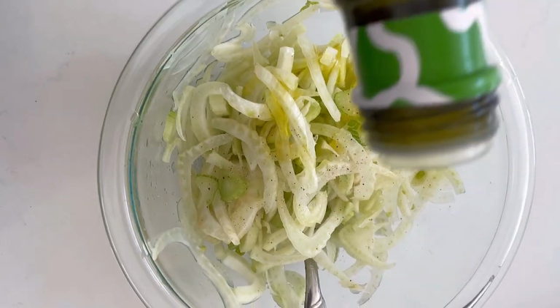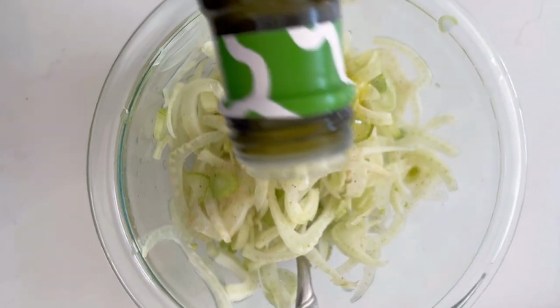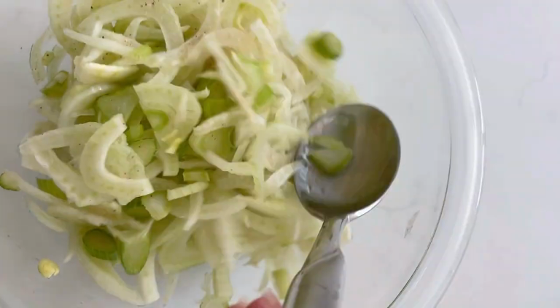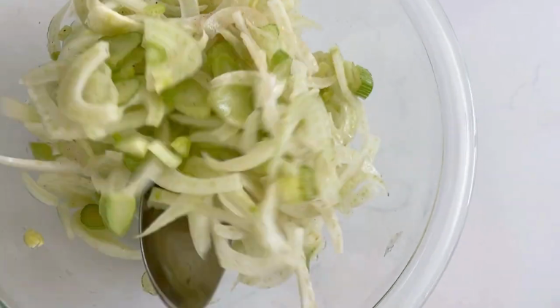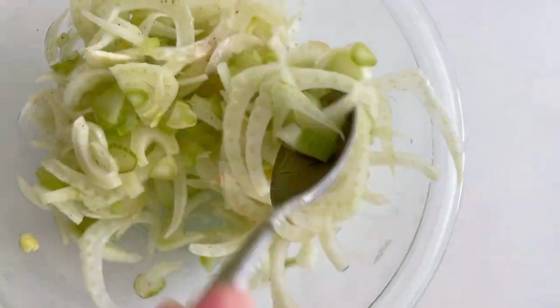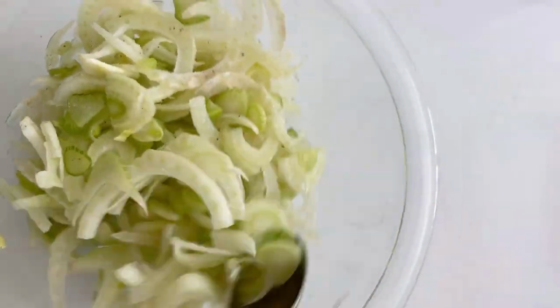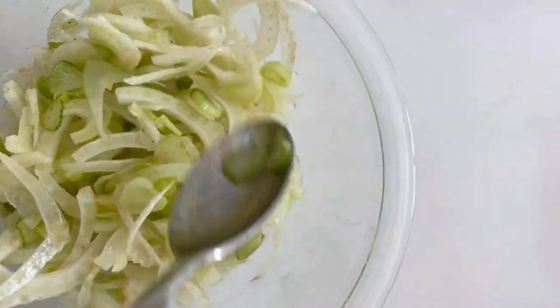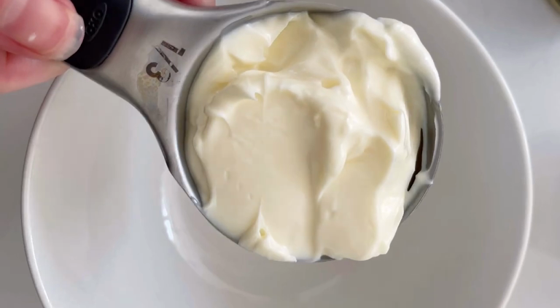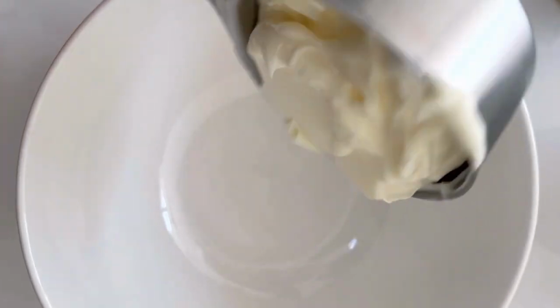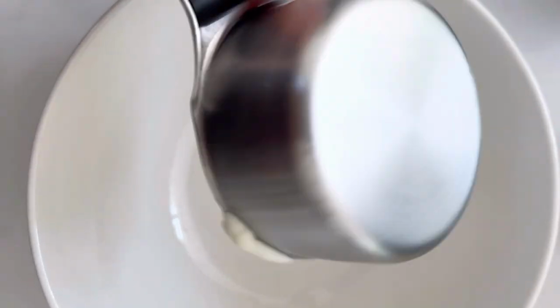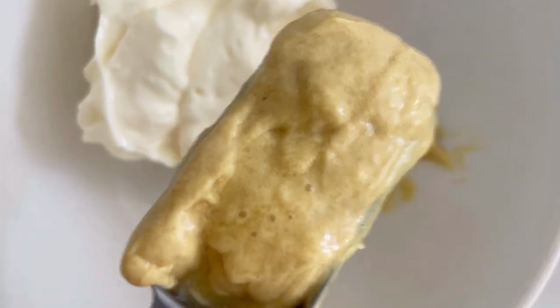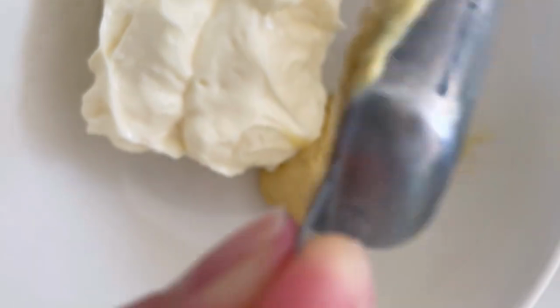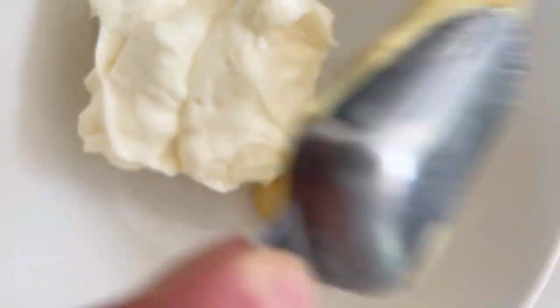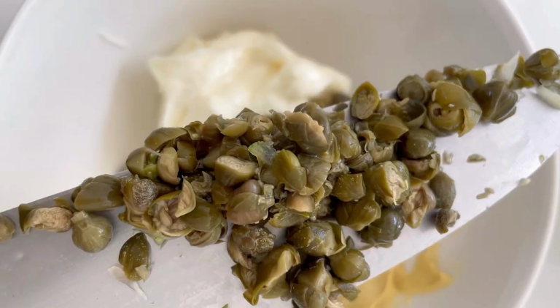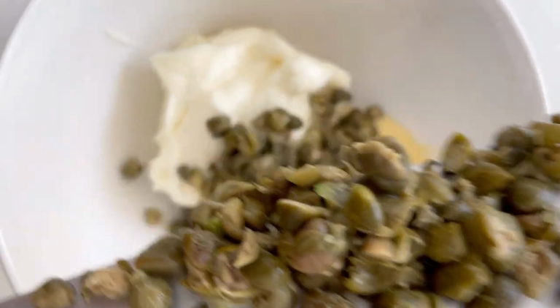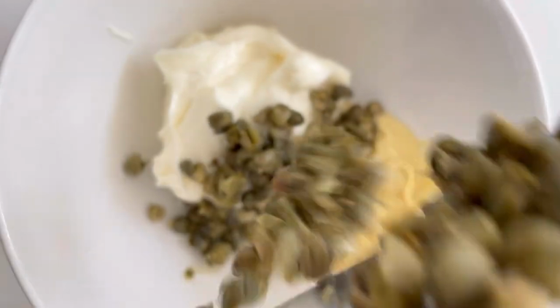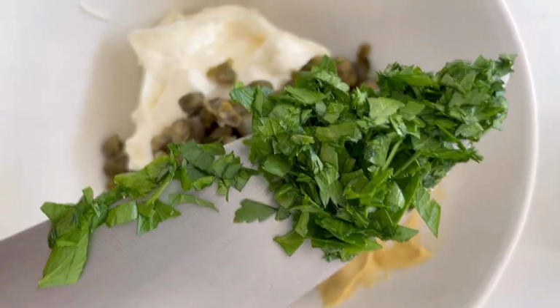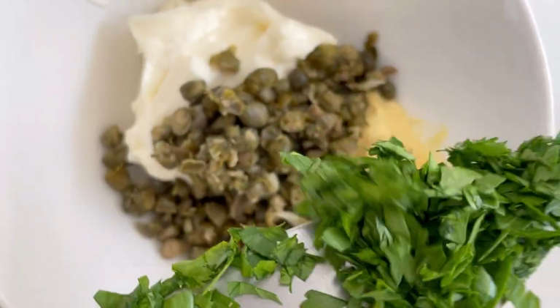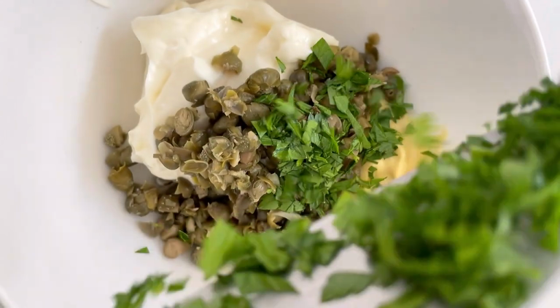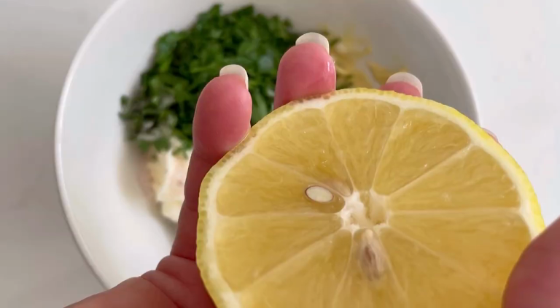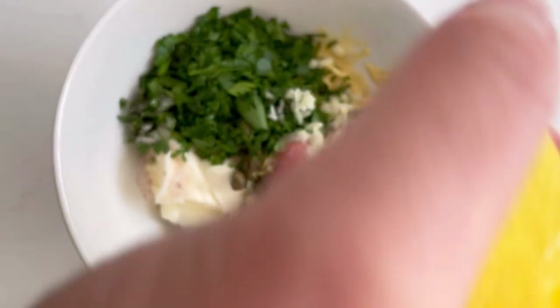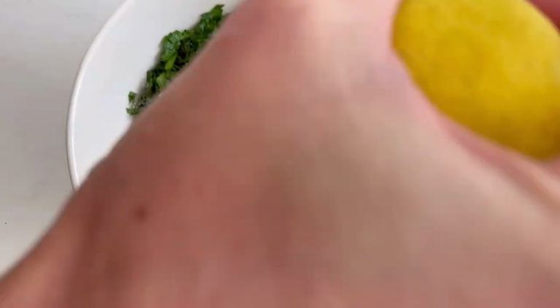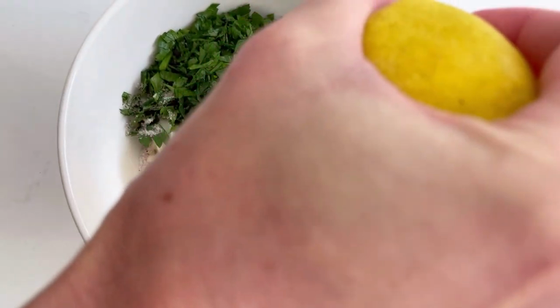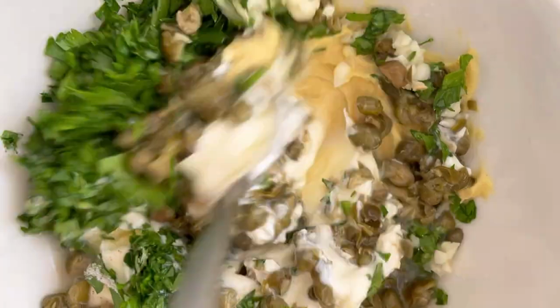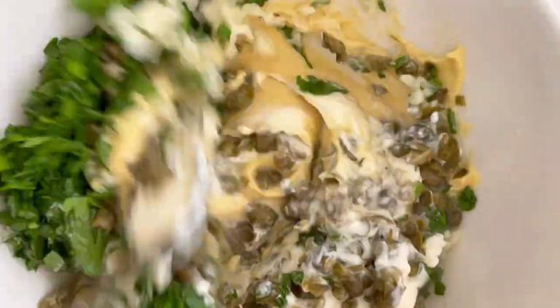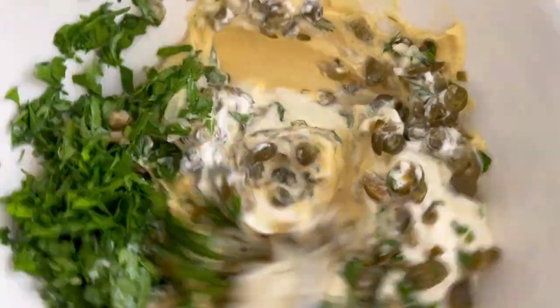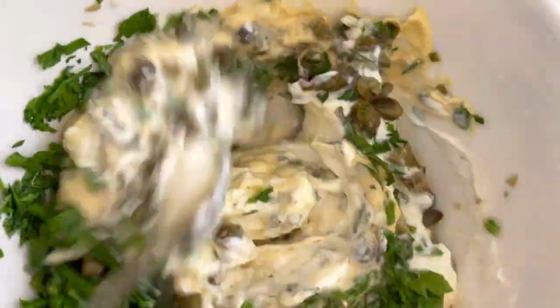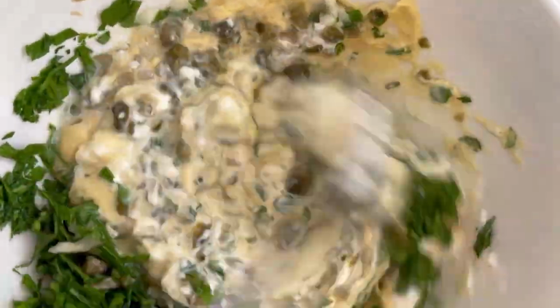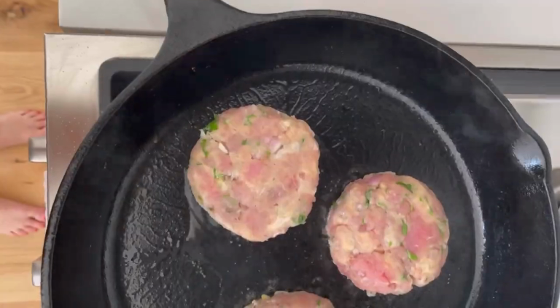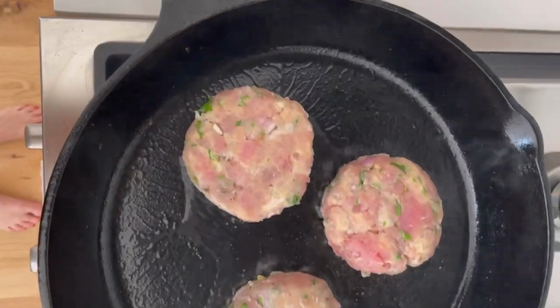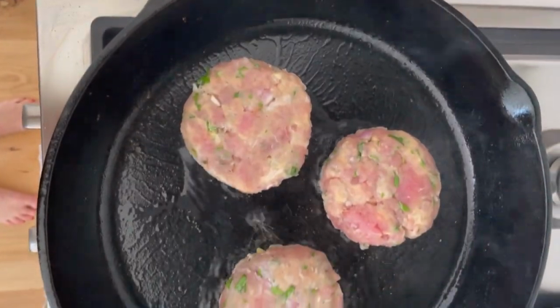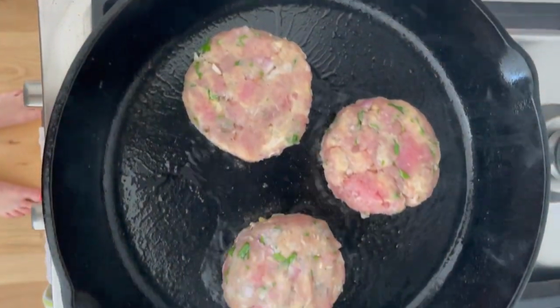Then I make a really quick fennel slaw — it's just lemon juice, olive oil, and salt tossed together with some thinly sliced fennel. And a caper aioli that uses some more Dijon and parsley, the other half of the lemon, and a little bit of garlic.